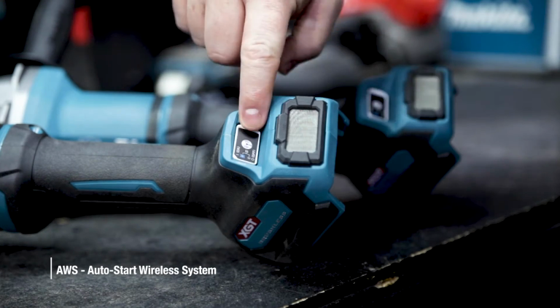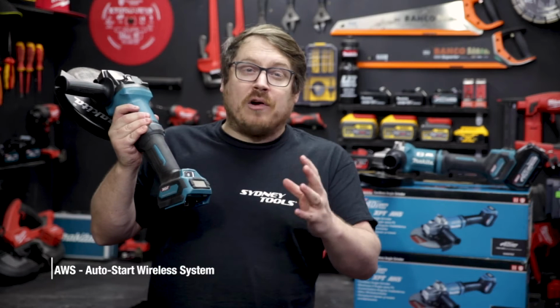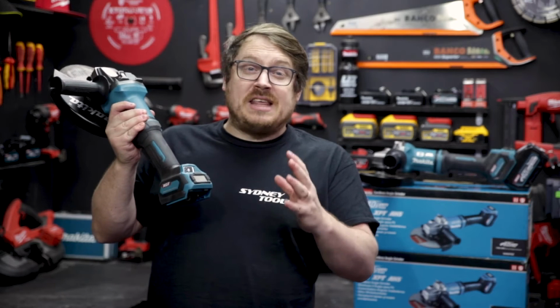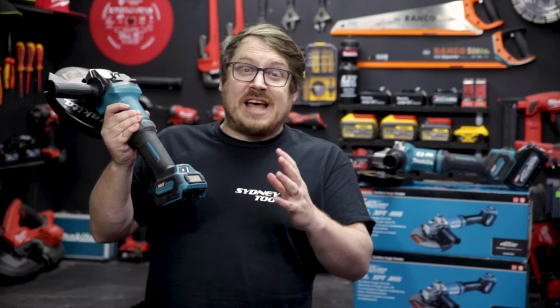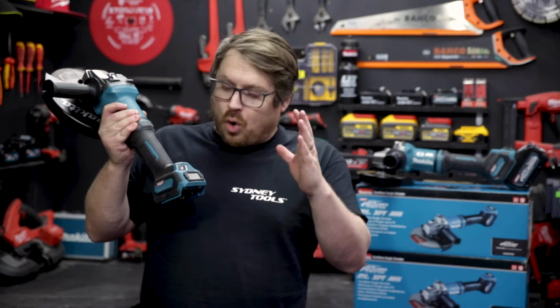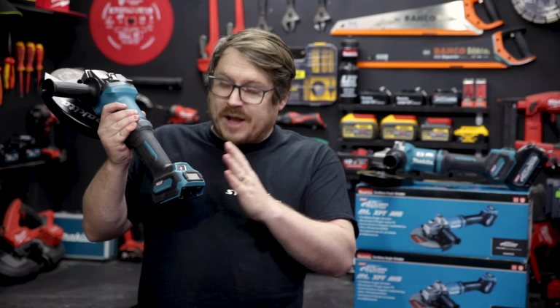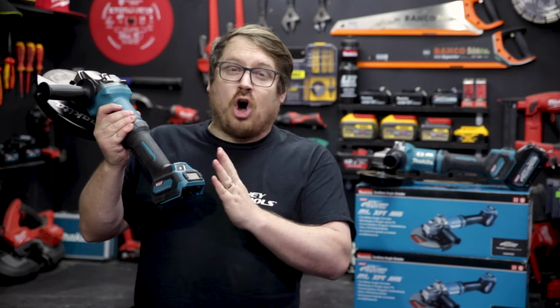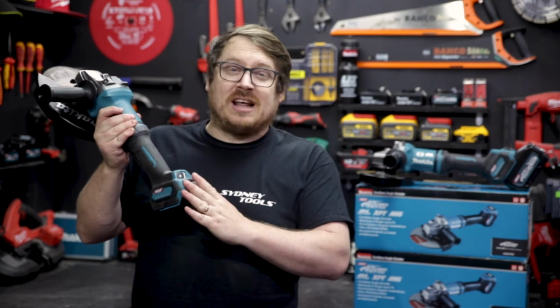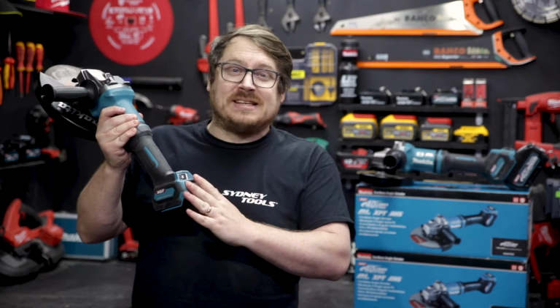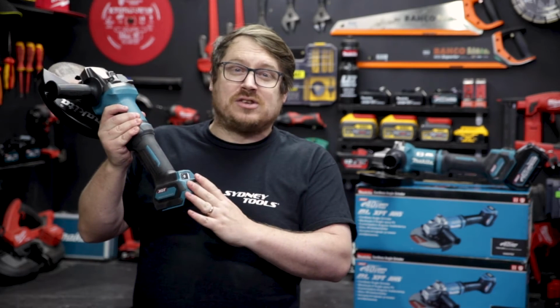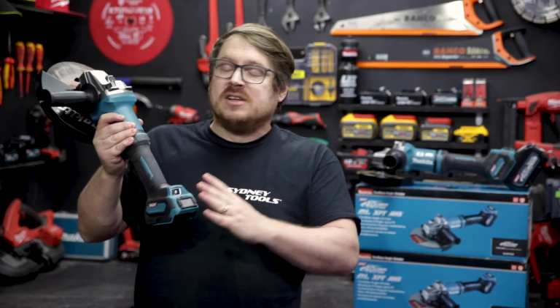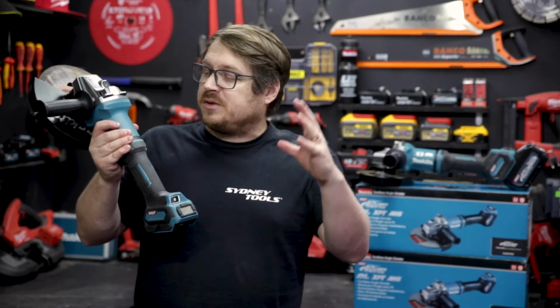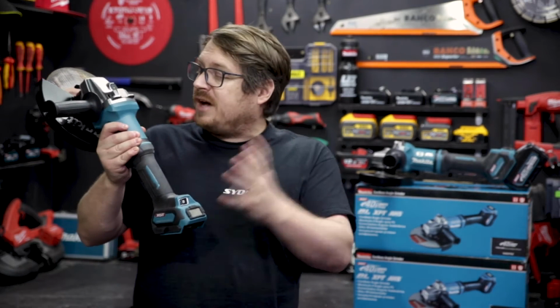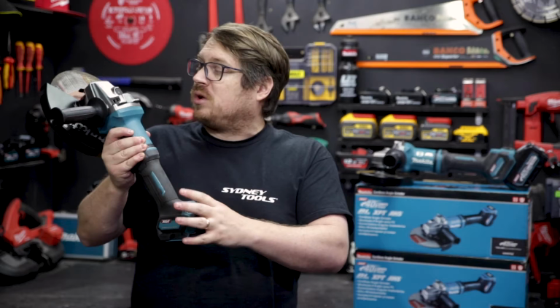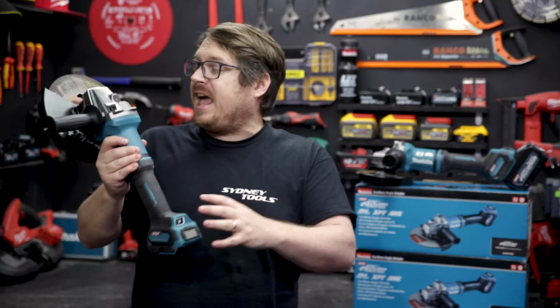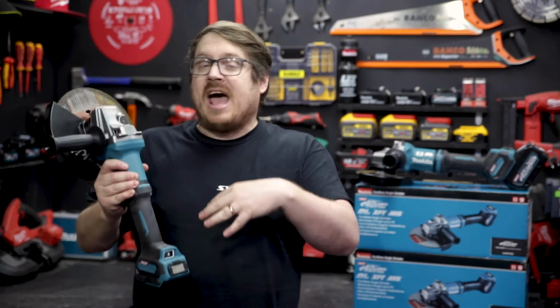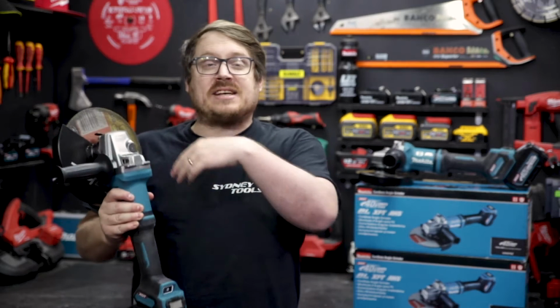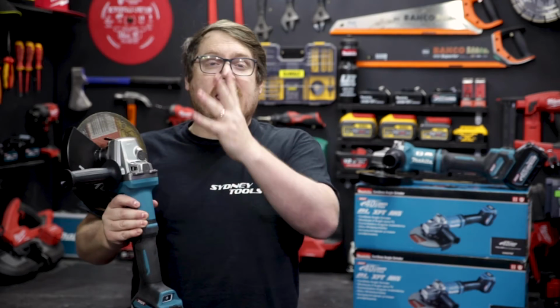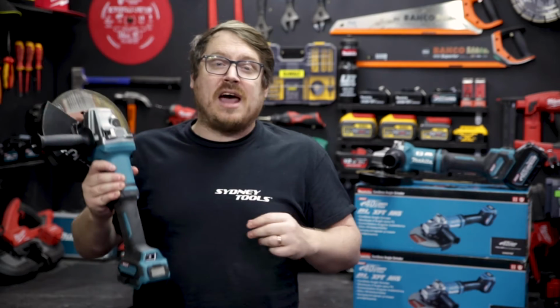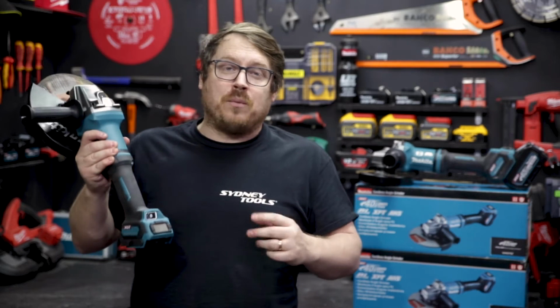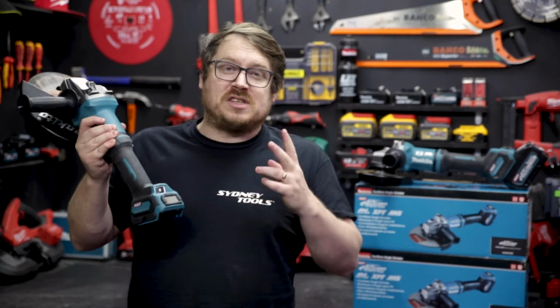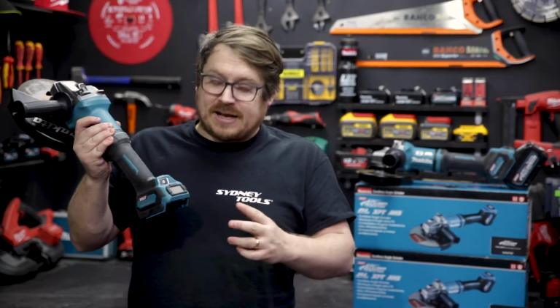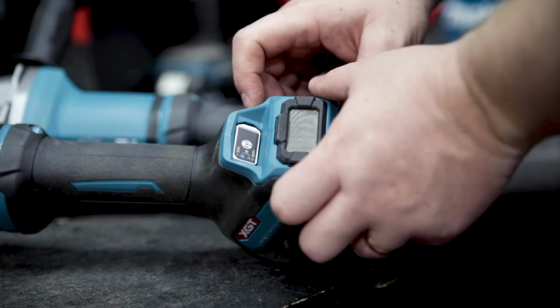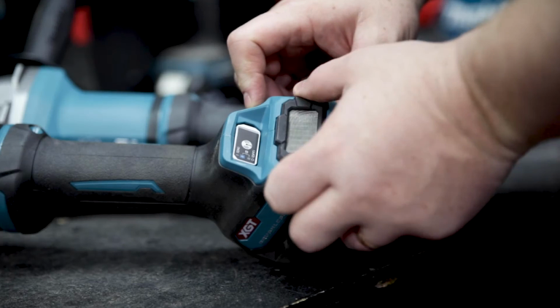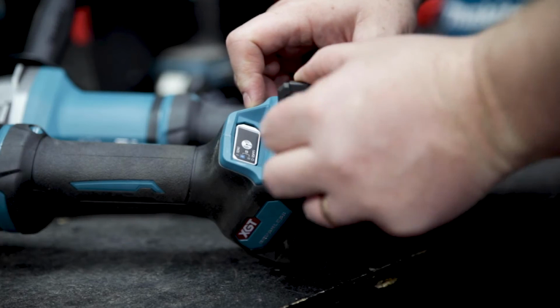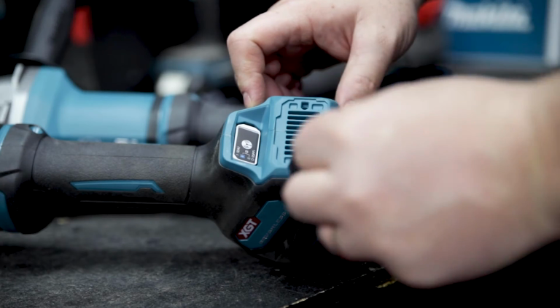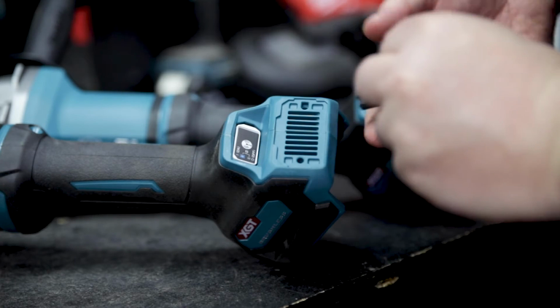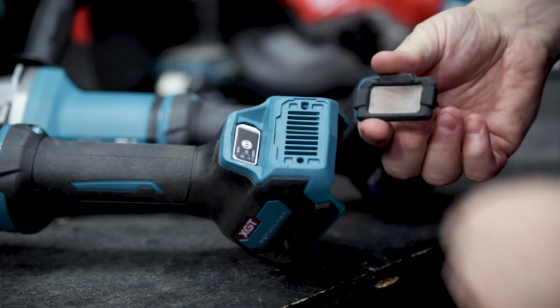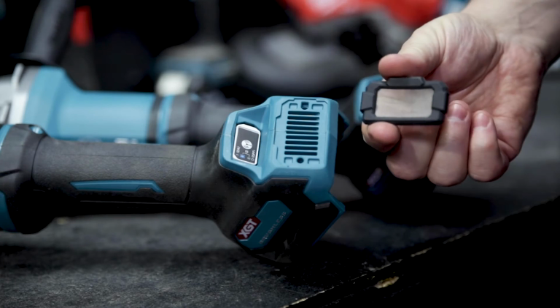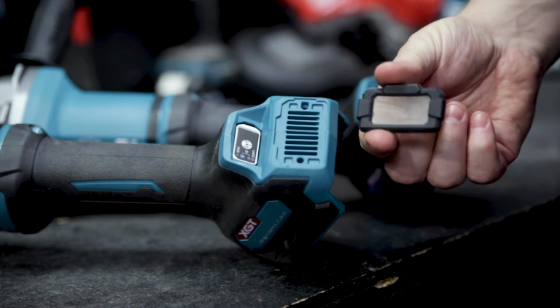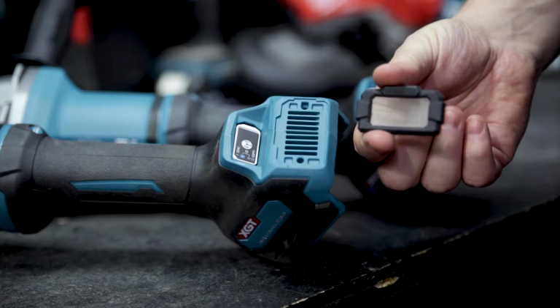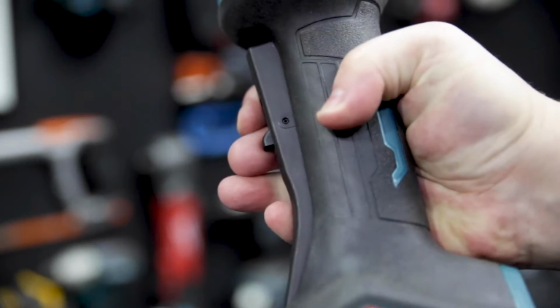I really love that the air intake is all the way down at the opposite end to the business end, so it draws in nice cool clean air and ejects the hot air out the front with the sparks. The filter is also really easy to remove and clean to remove any buildup over time.